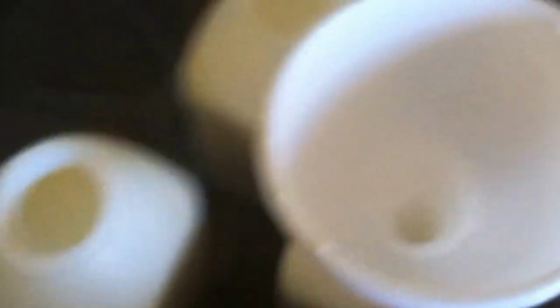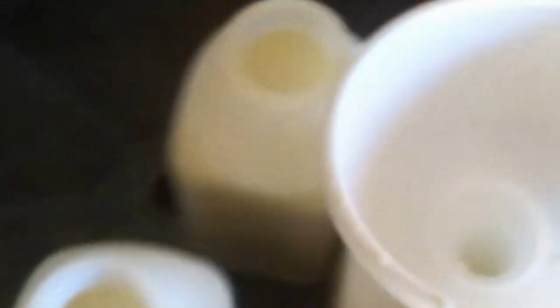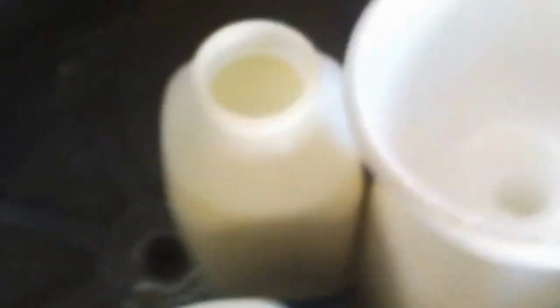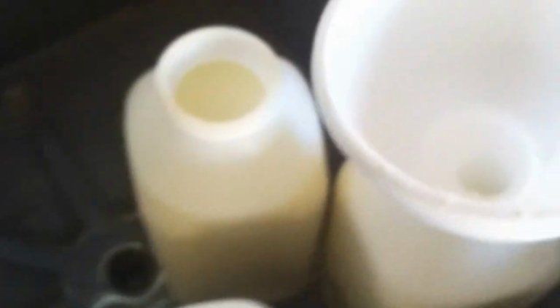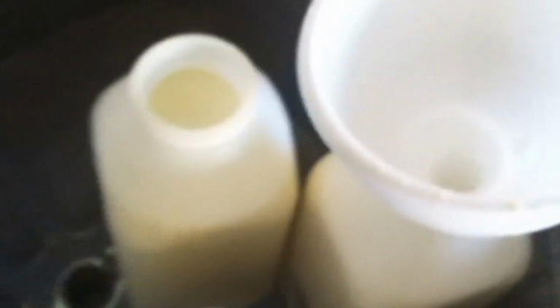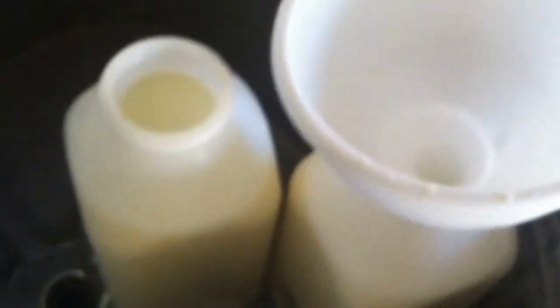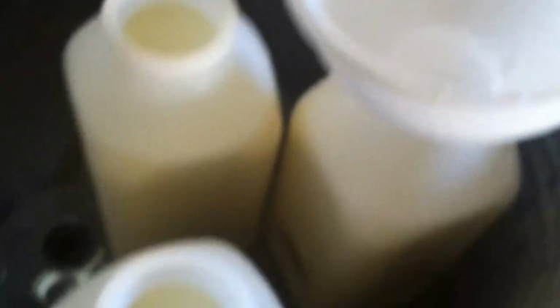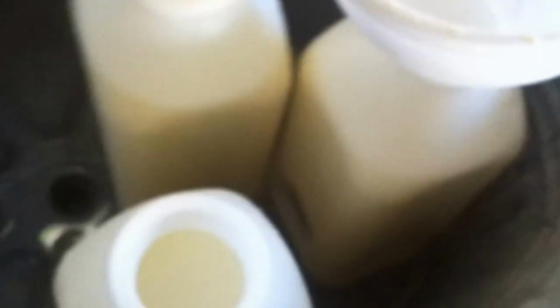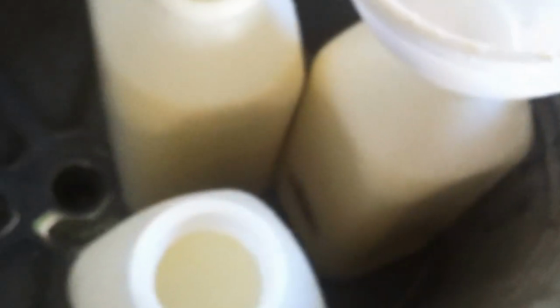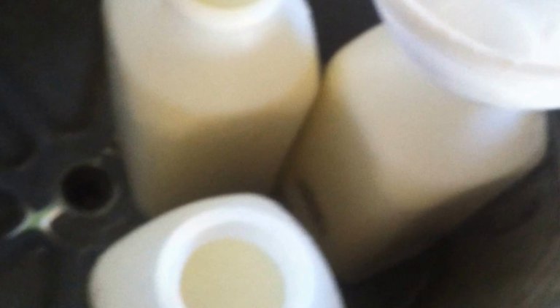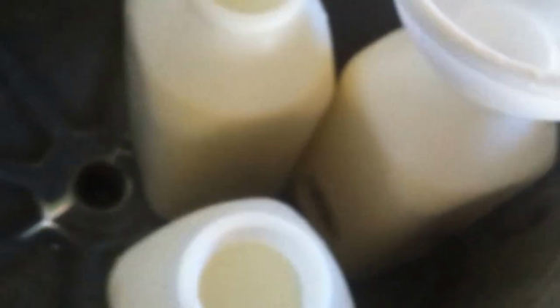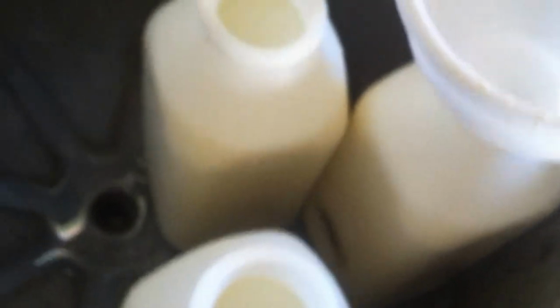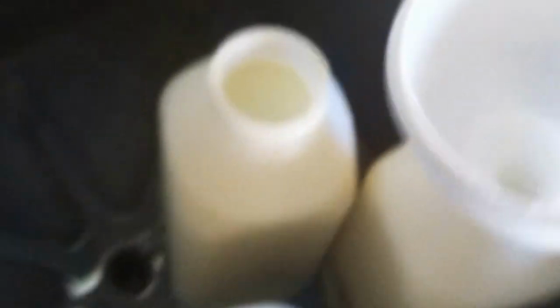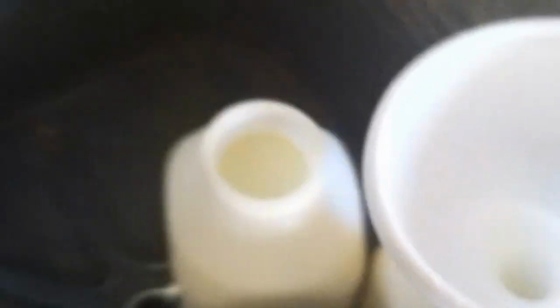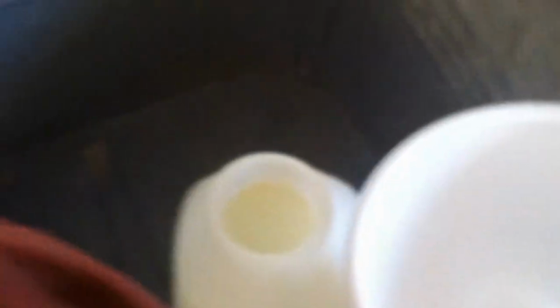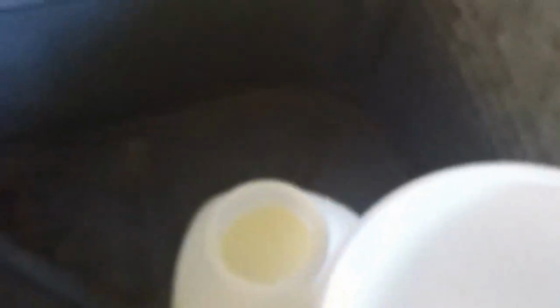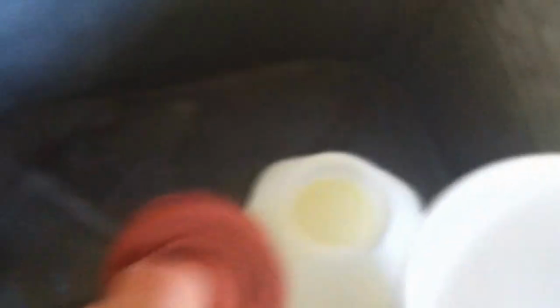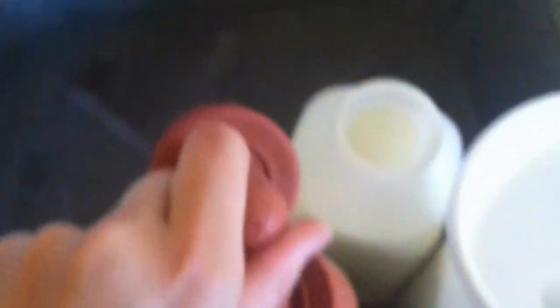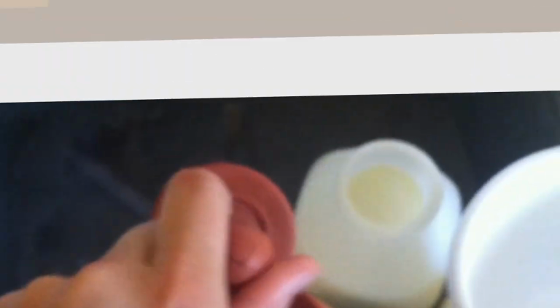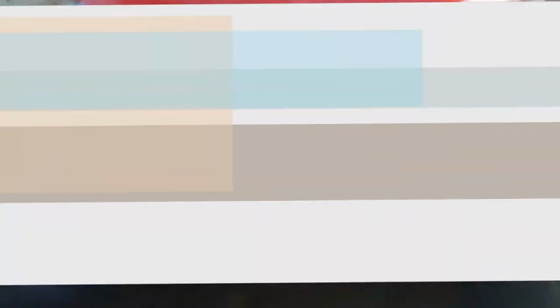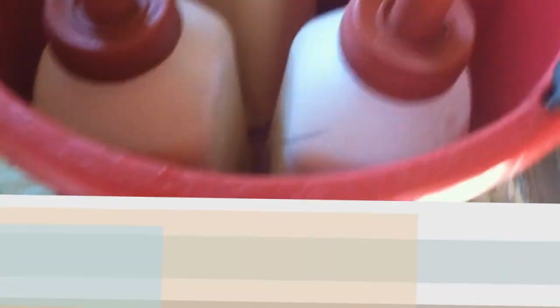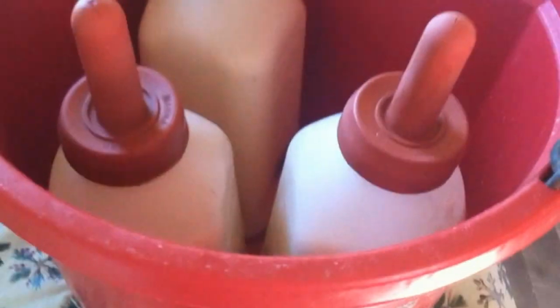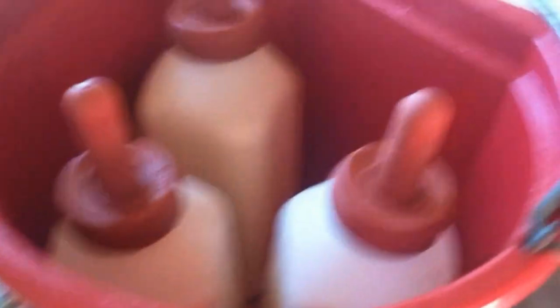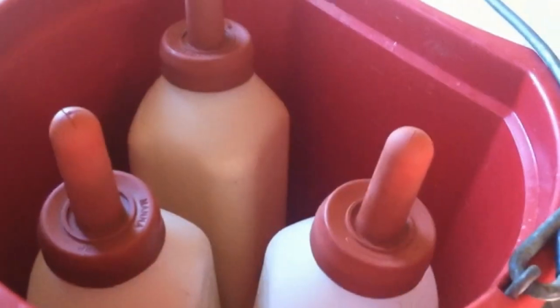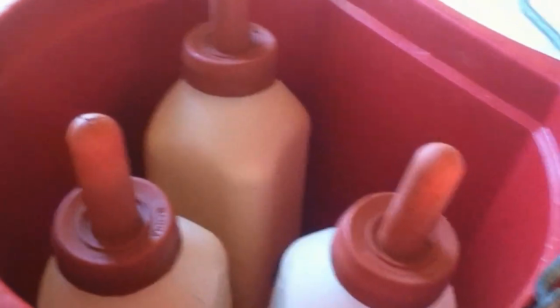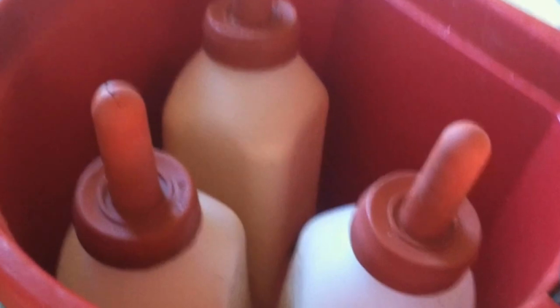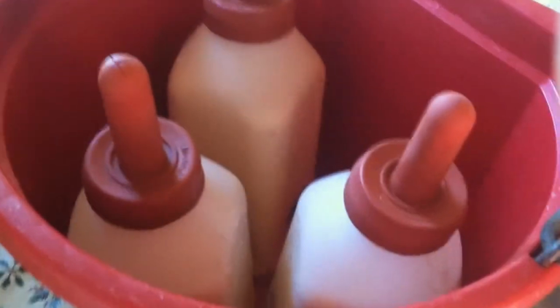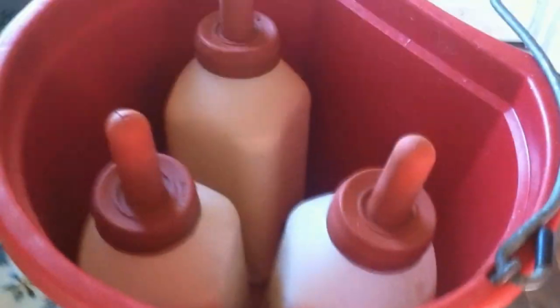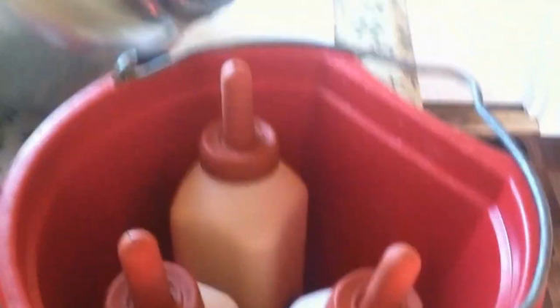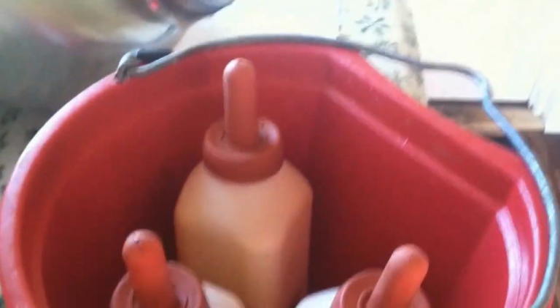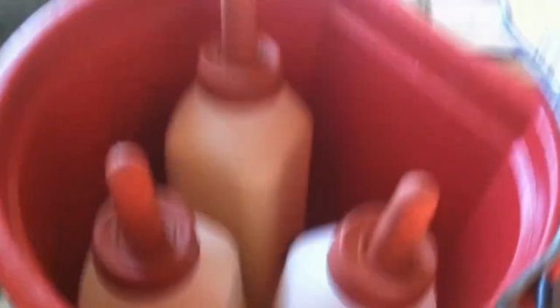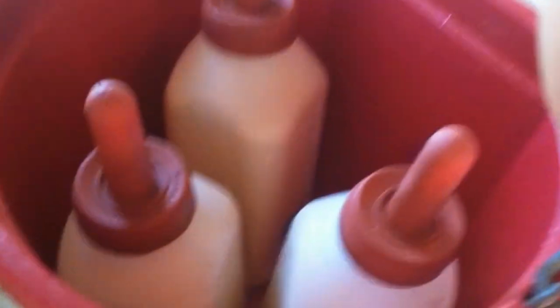Now I'm going to put some lids or the nipples onto the bottles. This is what they look like. I got the nipples on the bottles and now they're in my fancy little bucket.